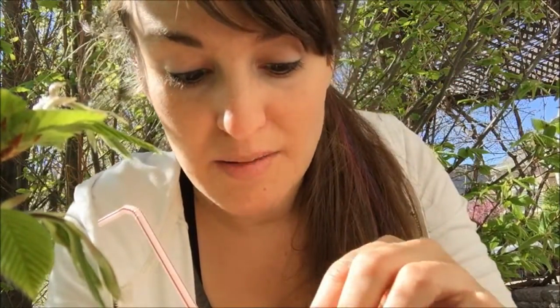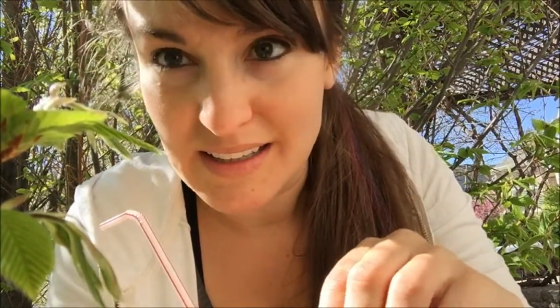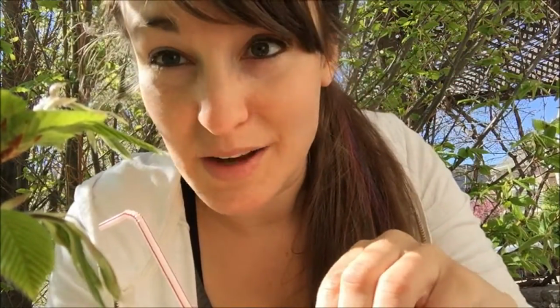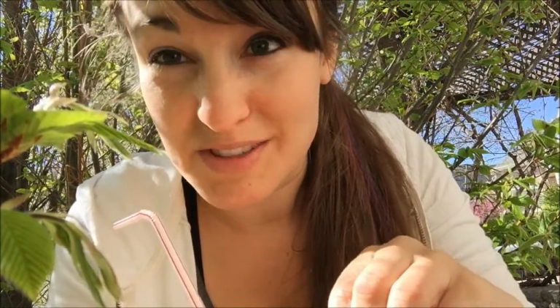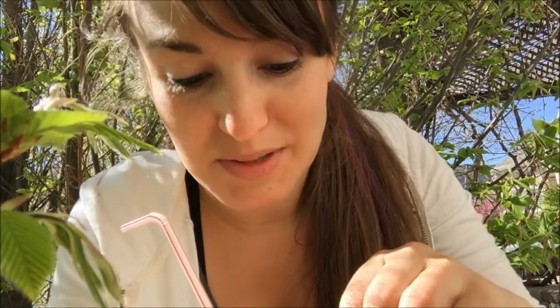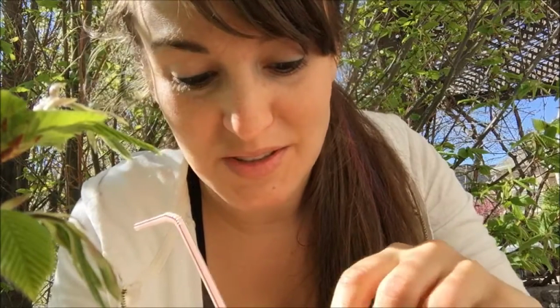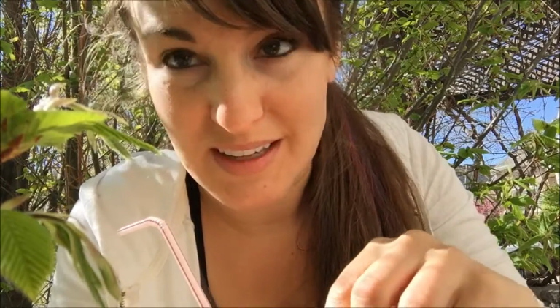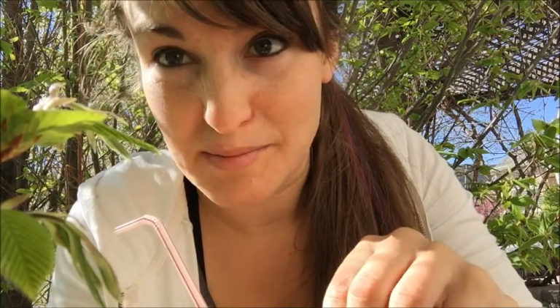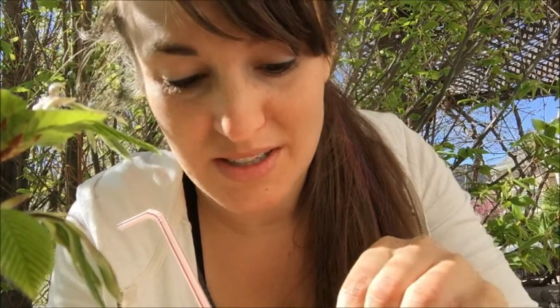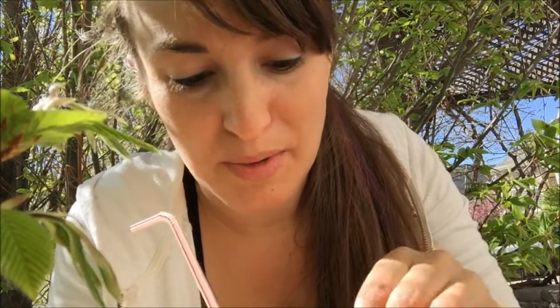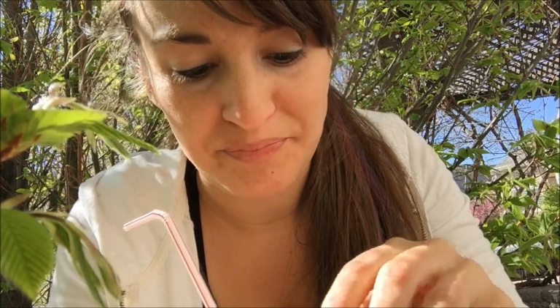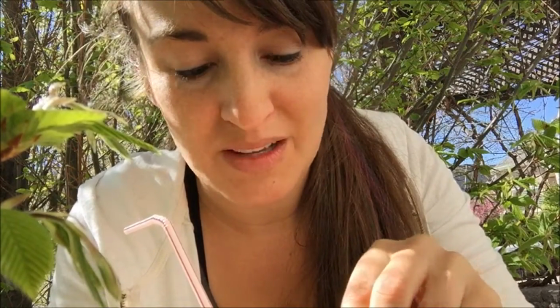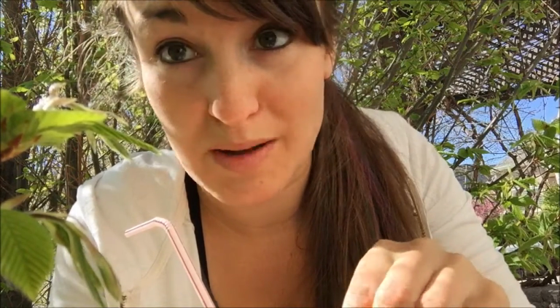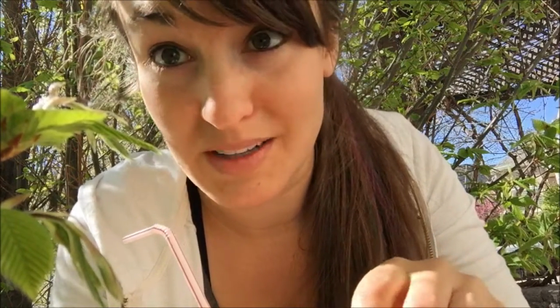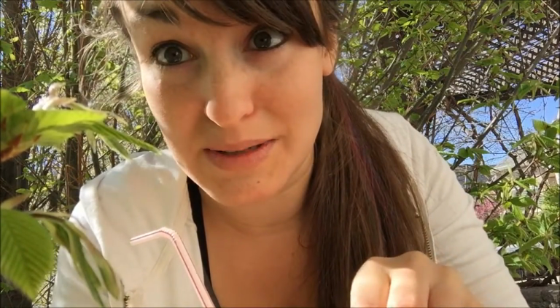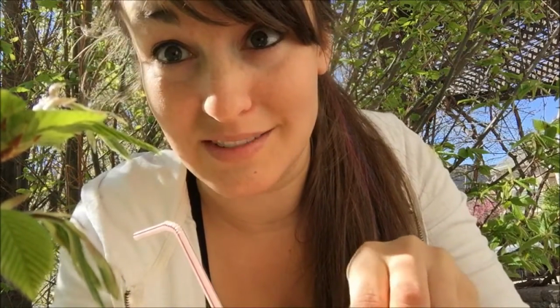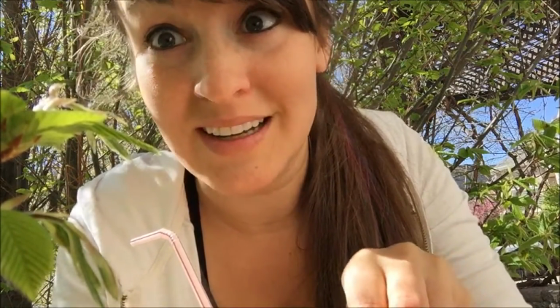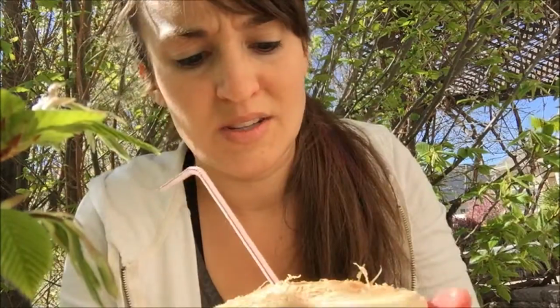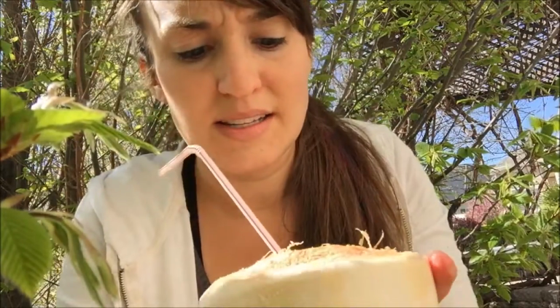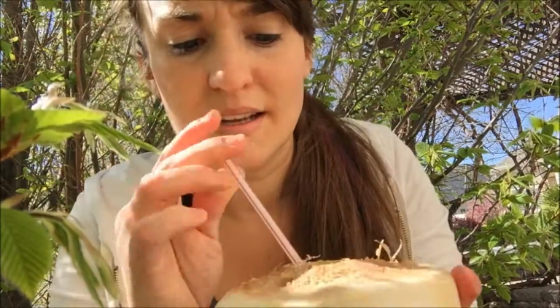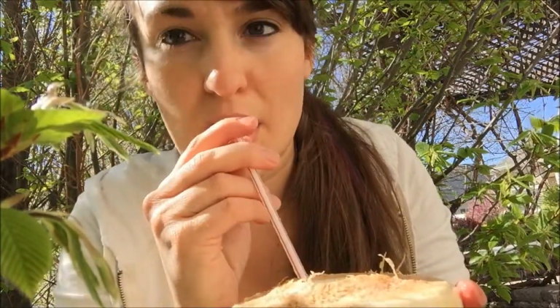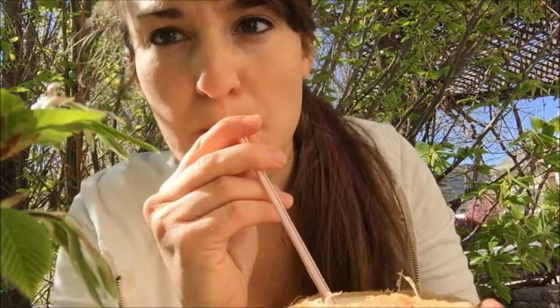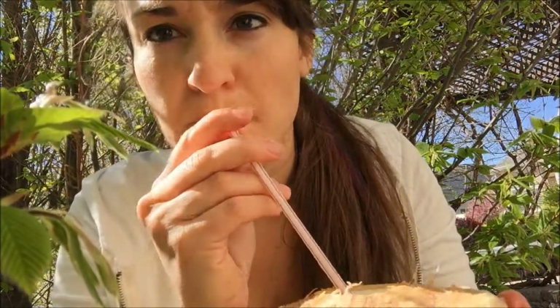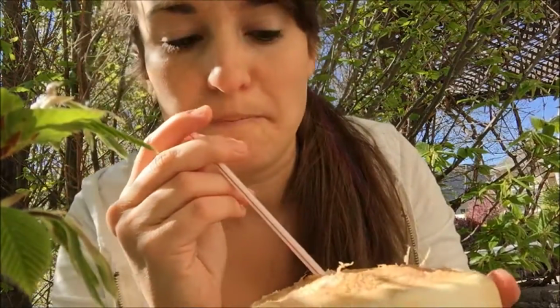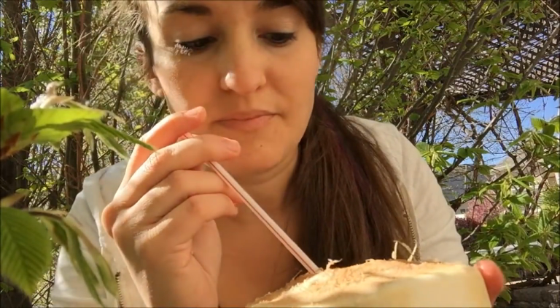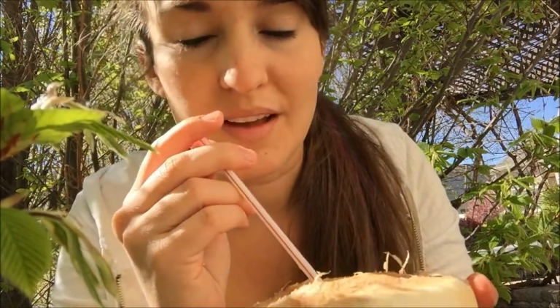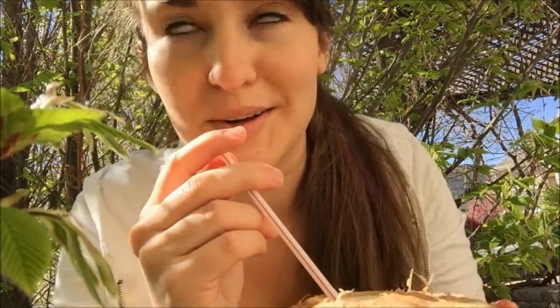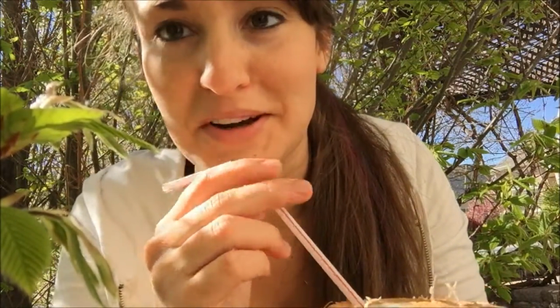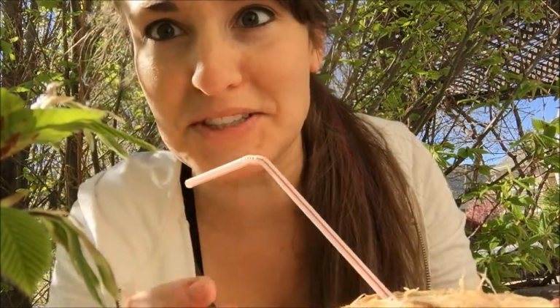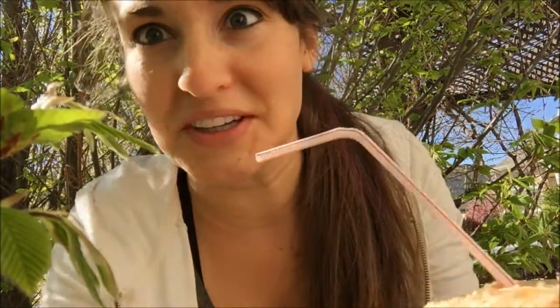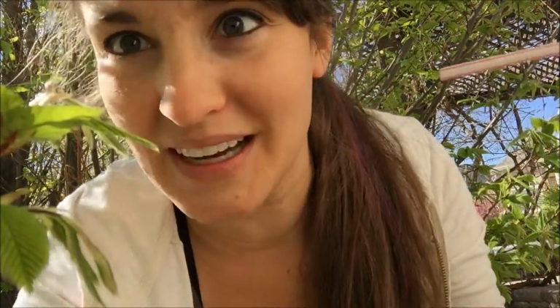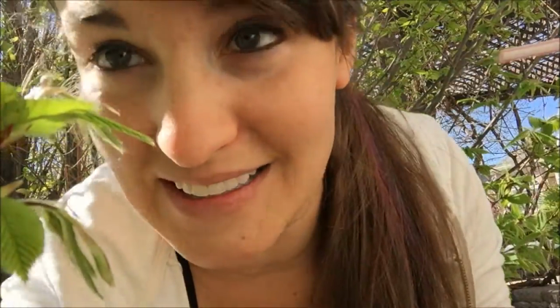I mean, that was my first time doing it. So I kind of botched it up, but it's way better than using a meat cleaver. Coconut water is so good, you guys.